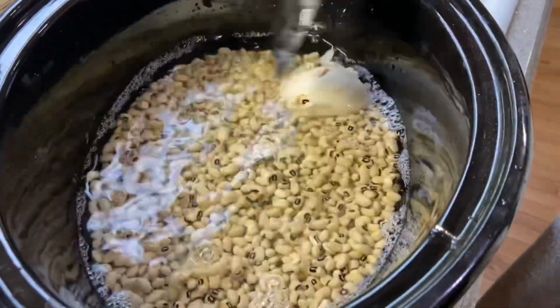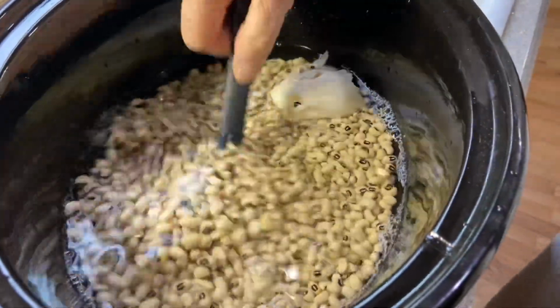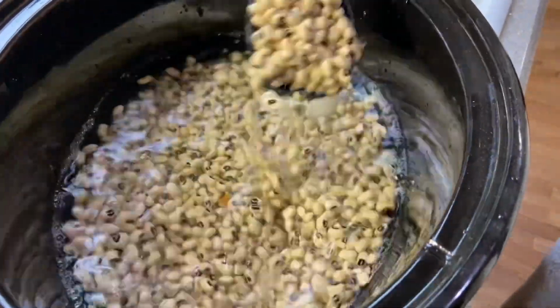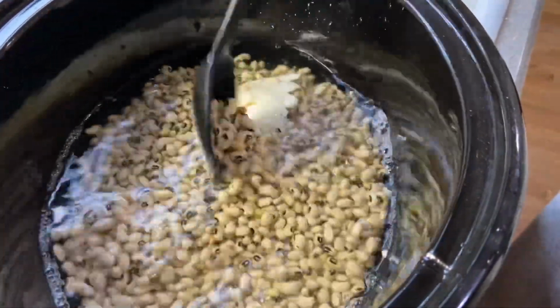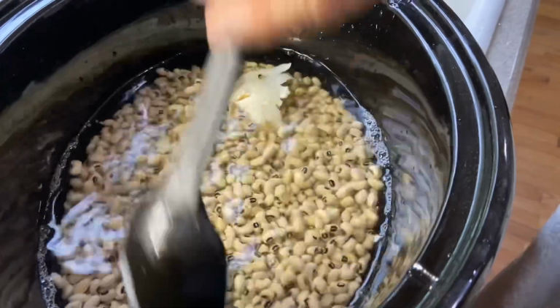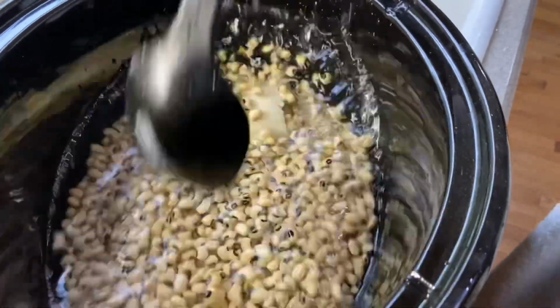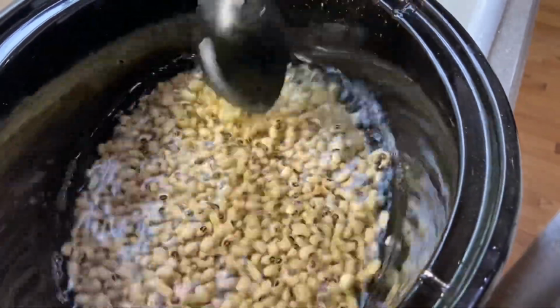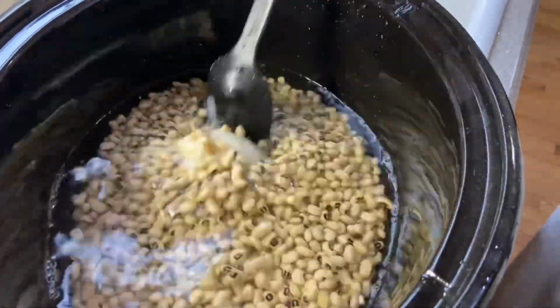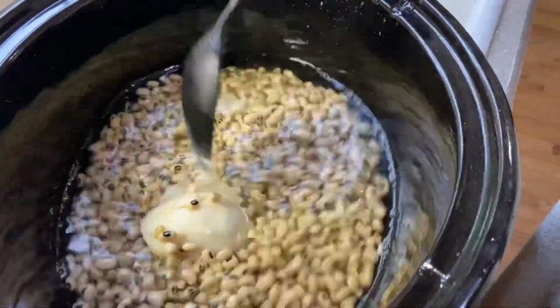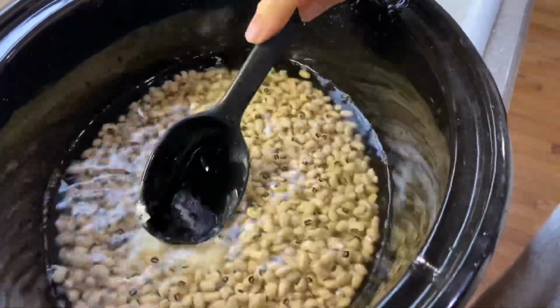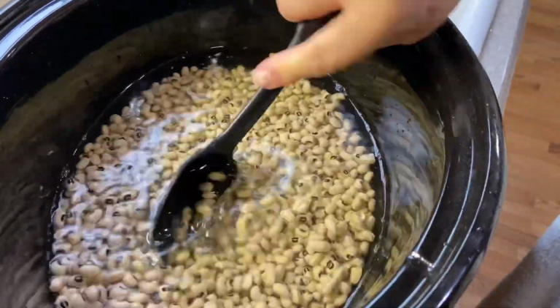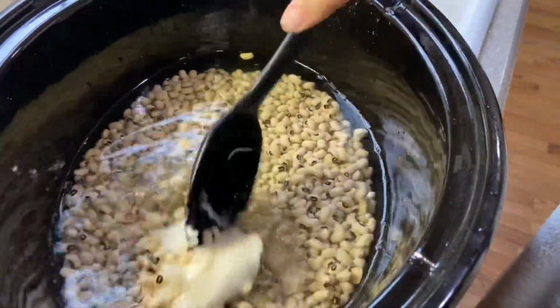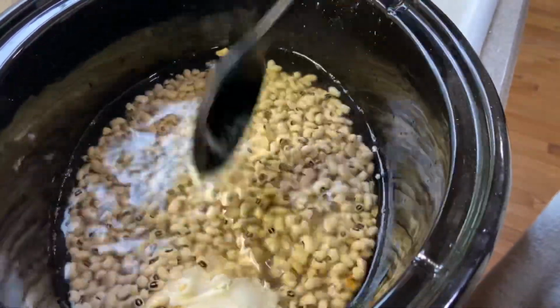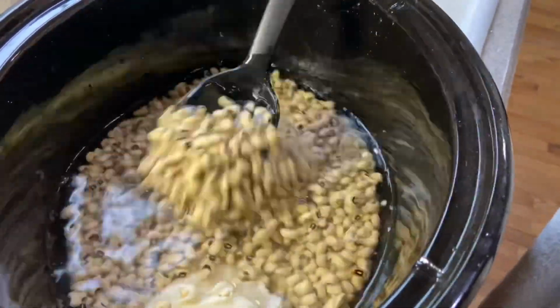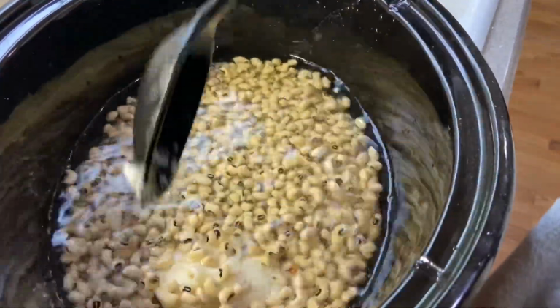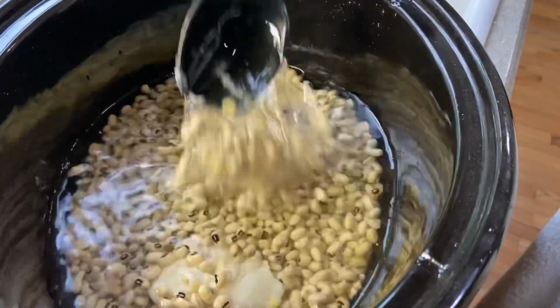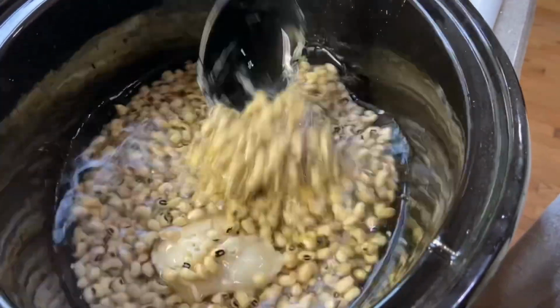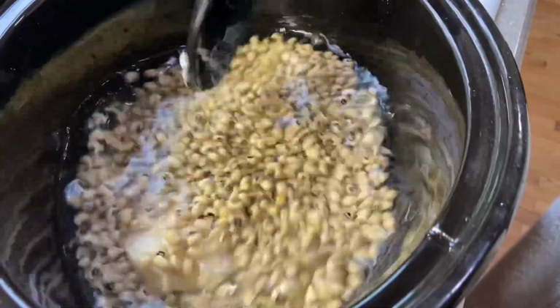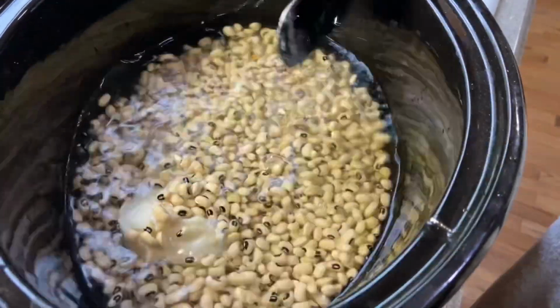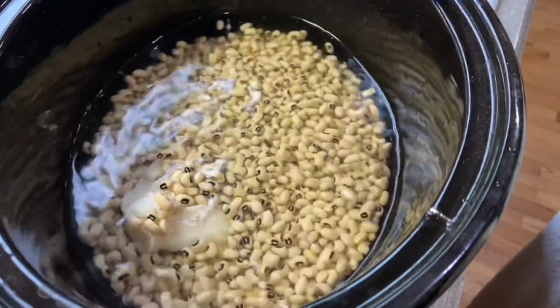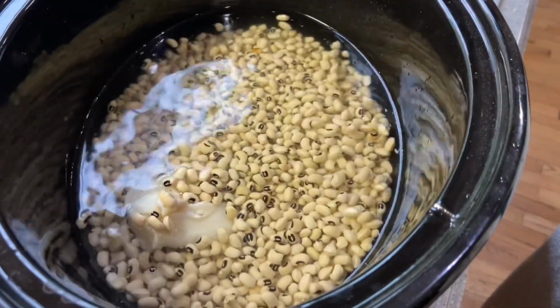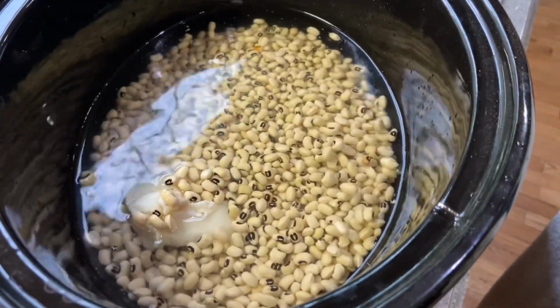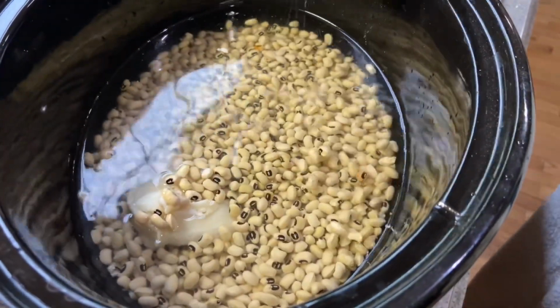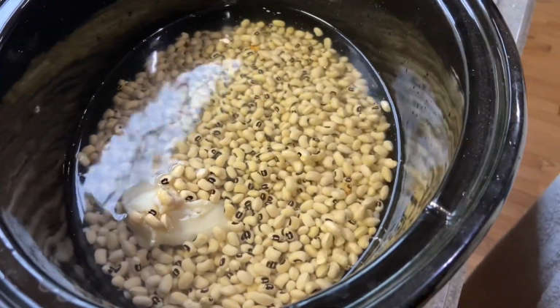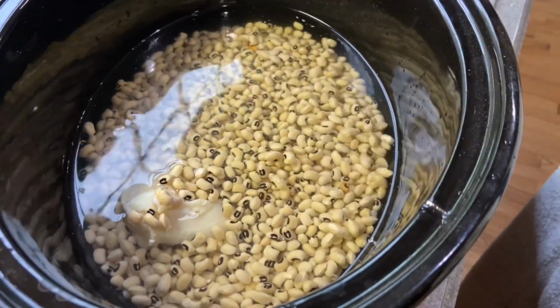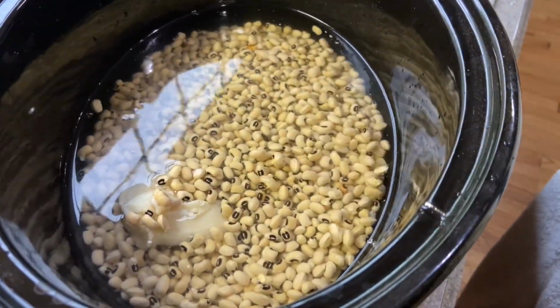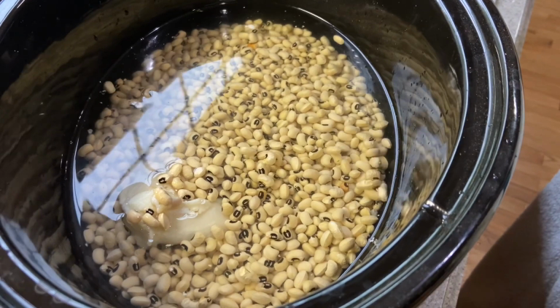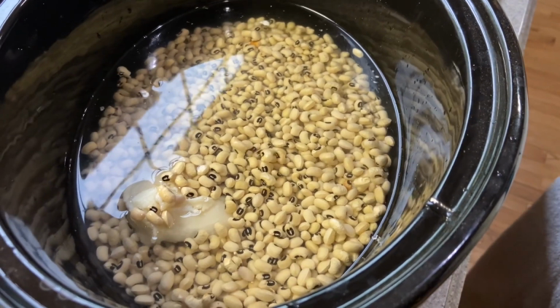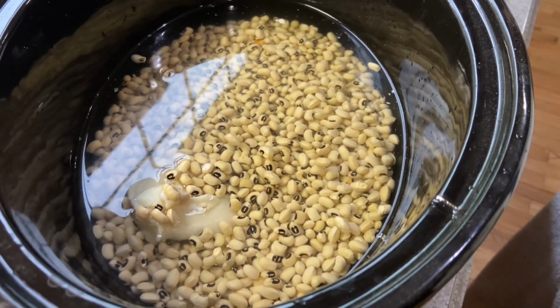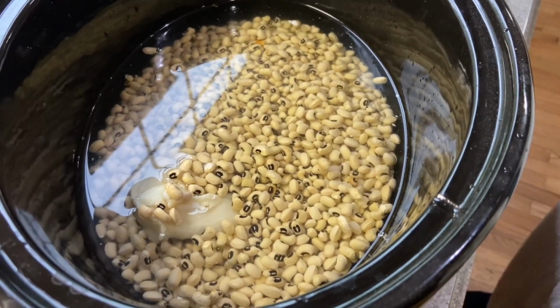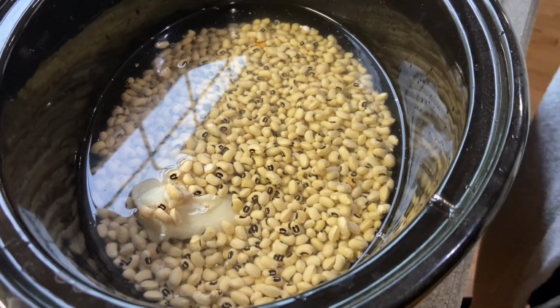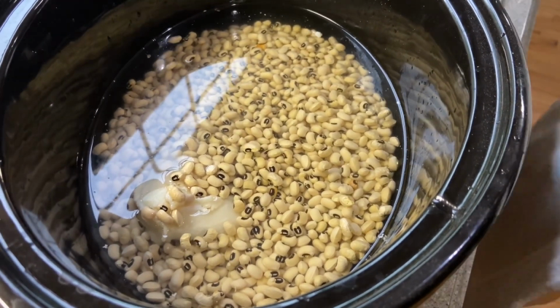Cooking beans and eating beans will help with your diabetes. It'll help with your cholesterol. Eating beans is such a good thing. They're cheap and easy to fix and we just forget about them. So, gotta eat beans, guys.